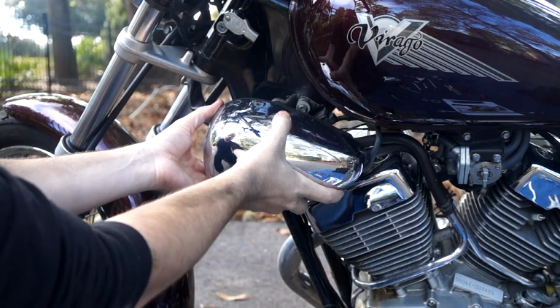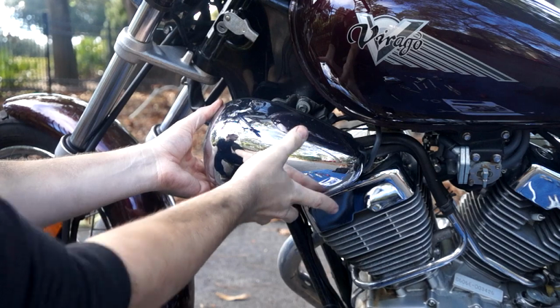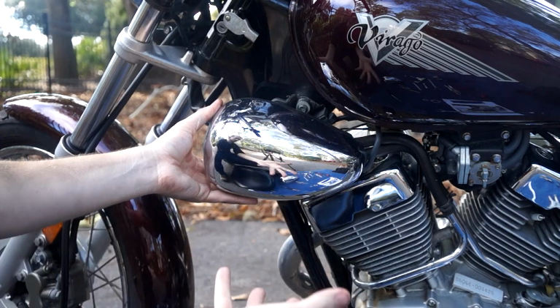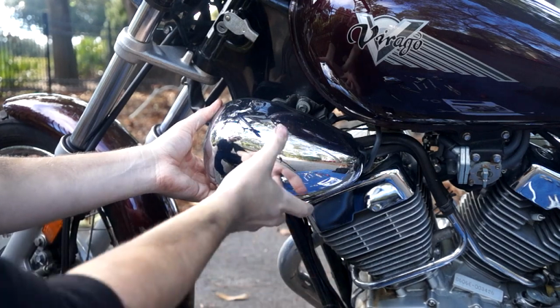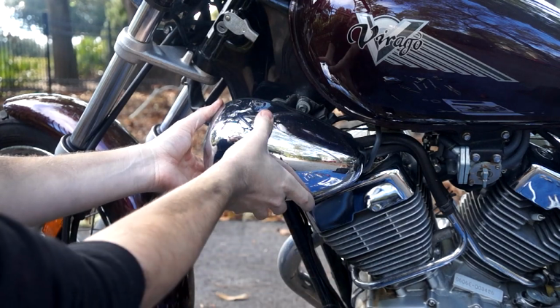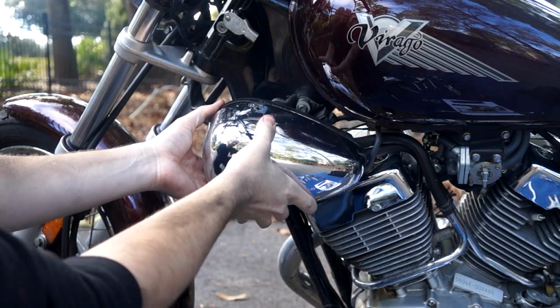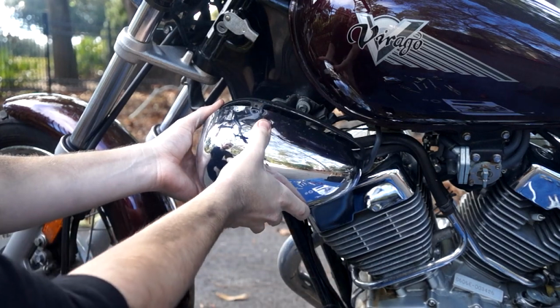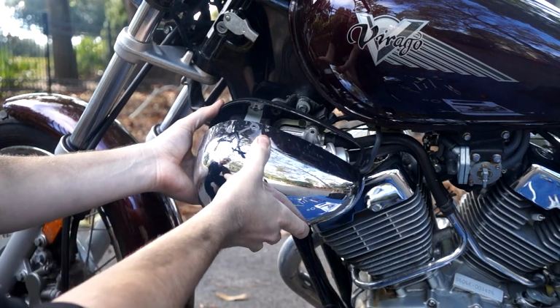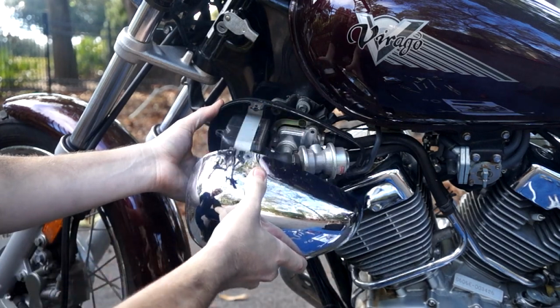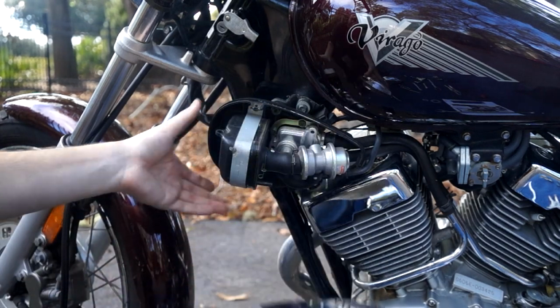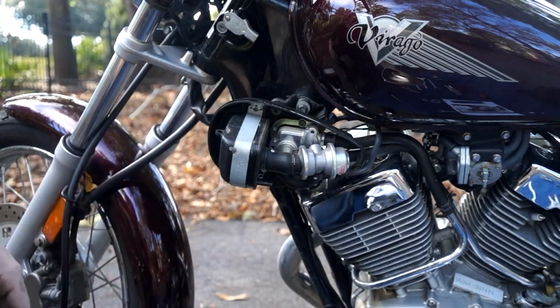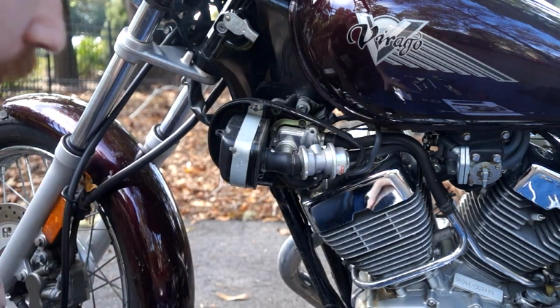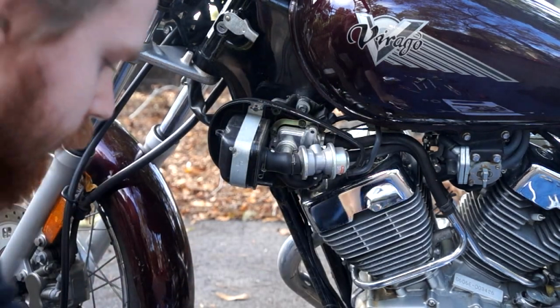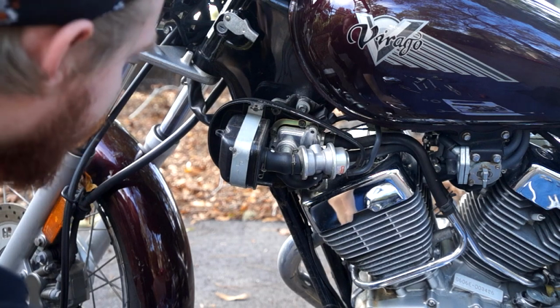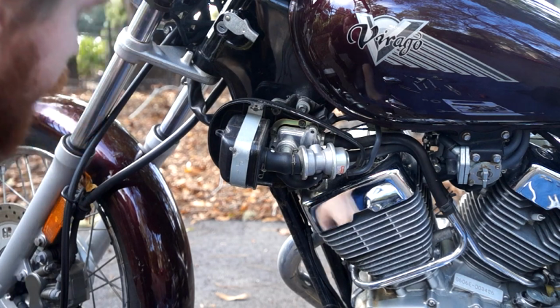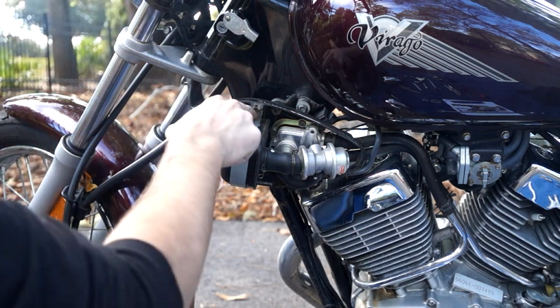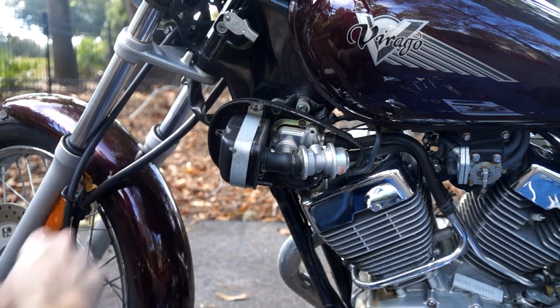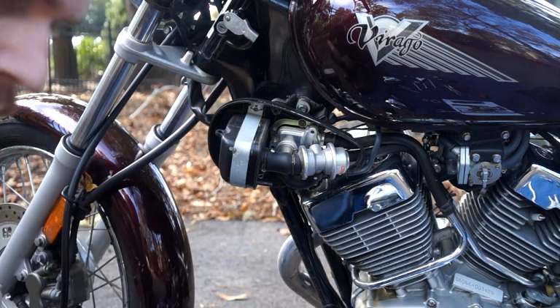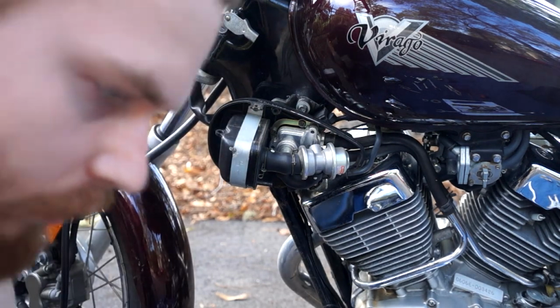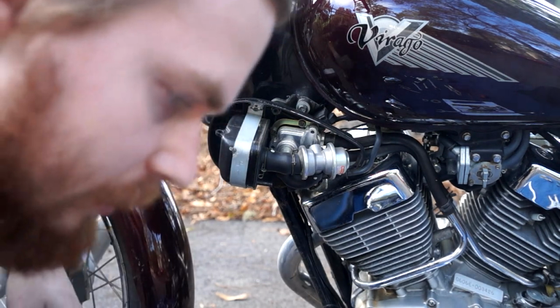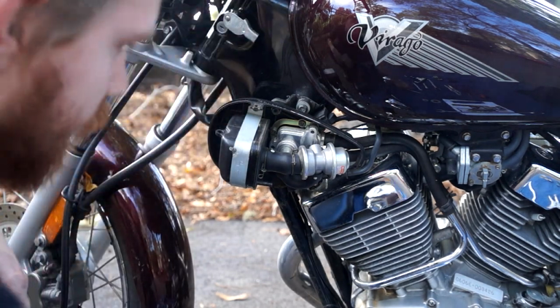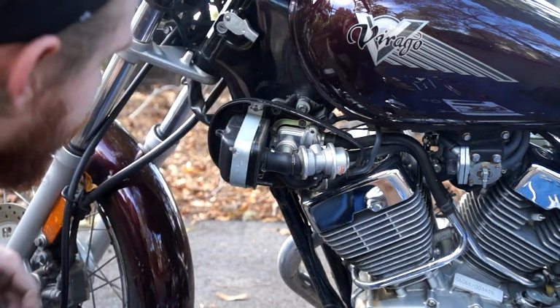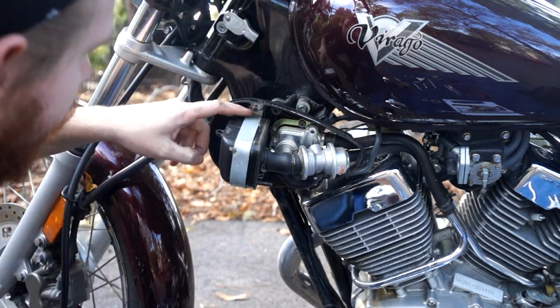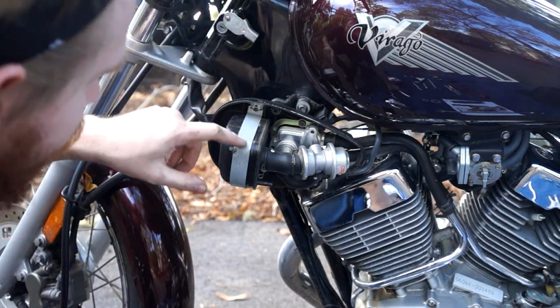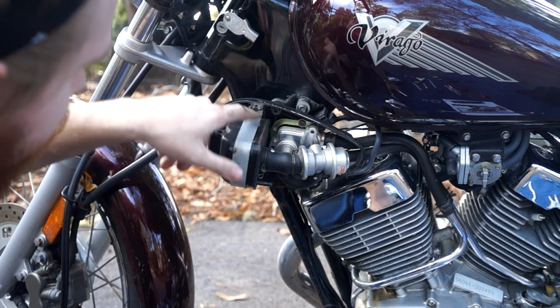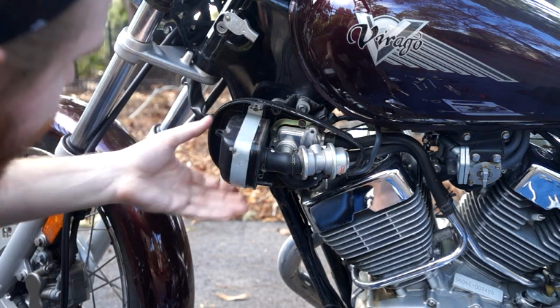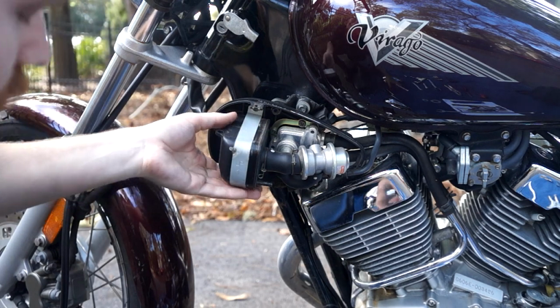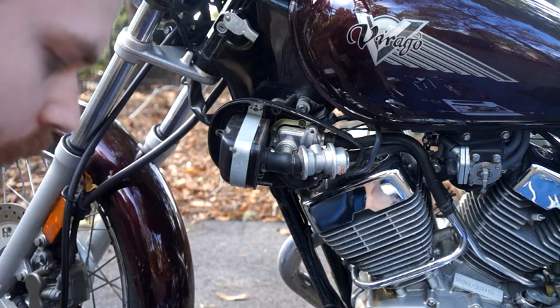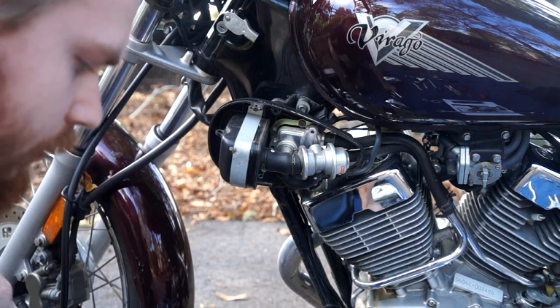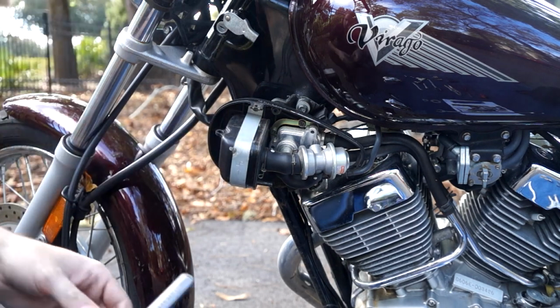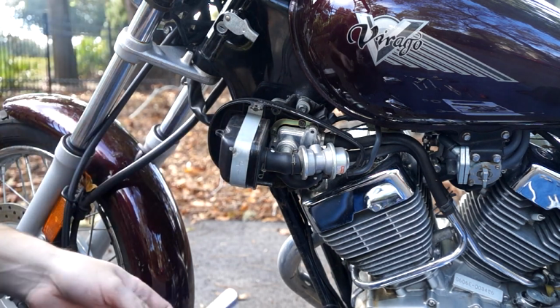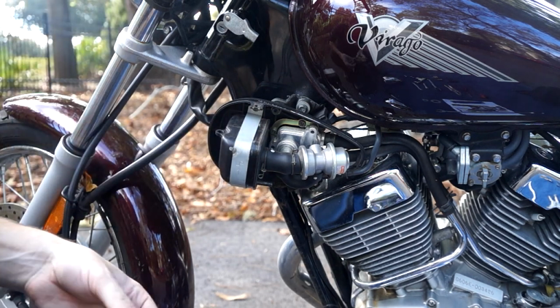It also does crankcase ventilation, I believe. This setup has a number three Phillips head holding this filter box in place.